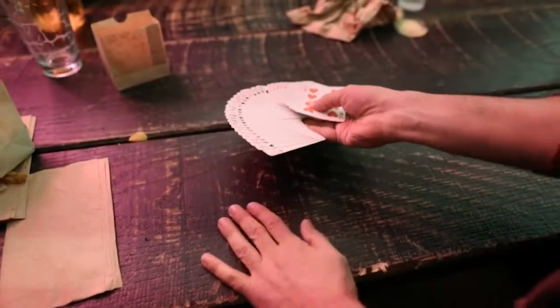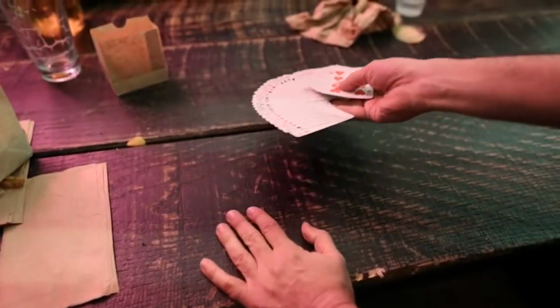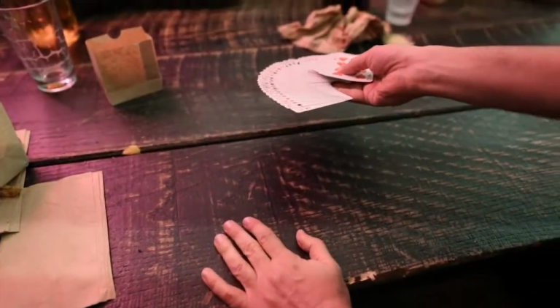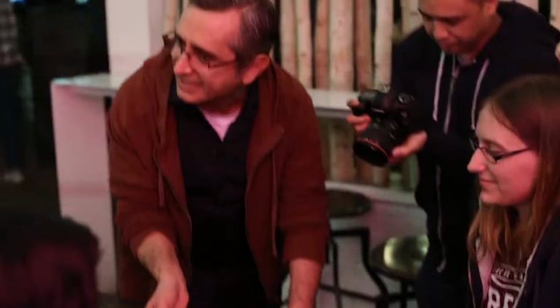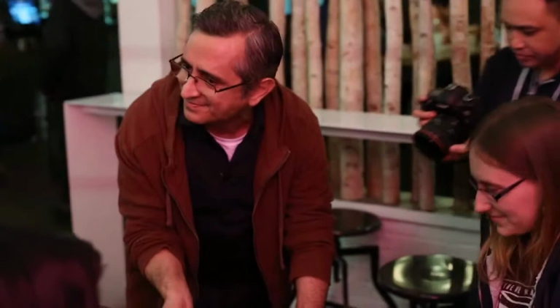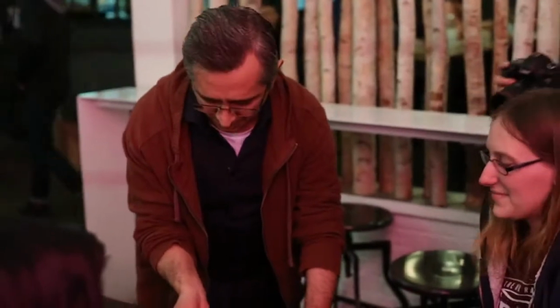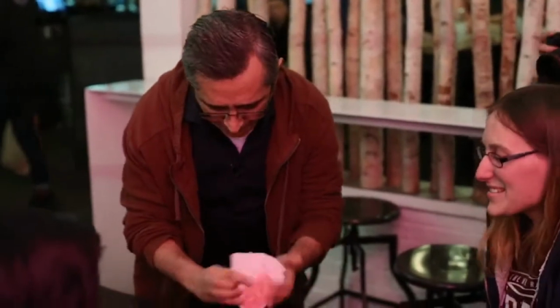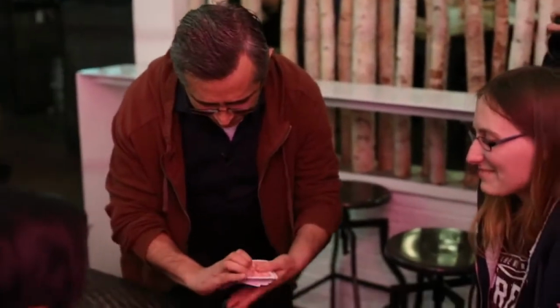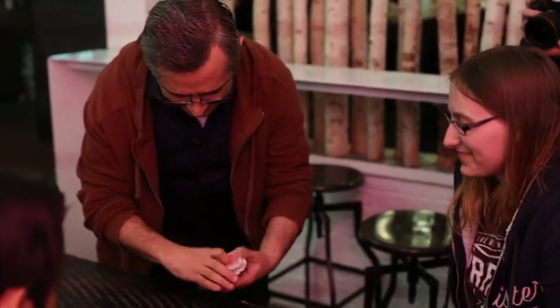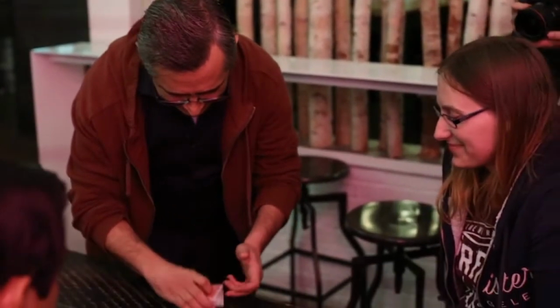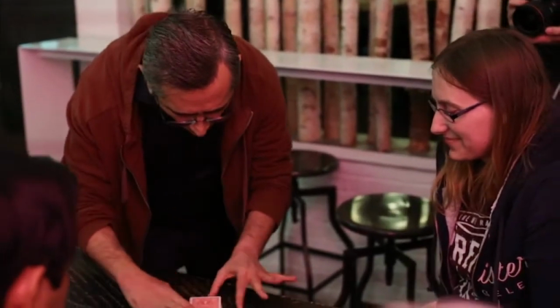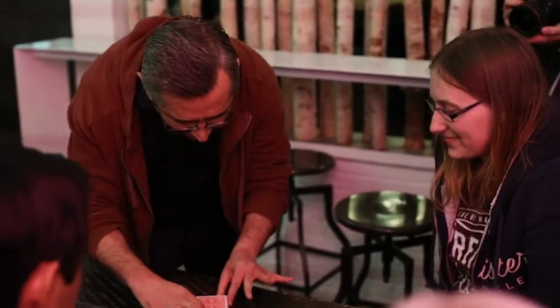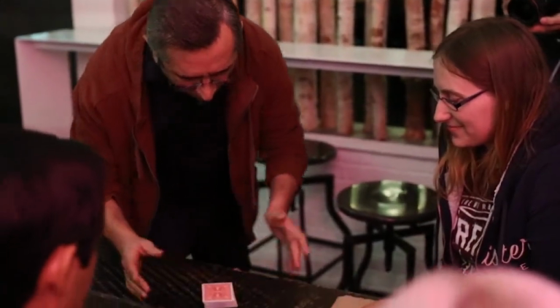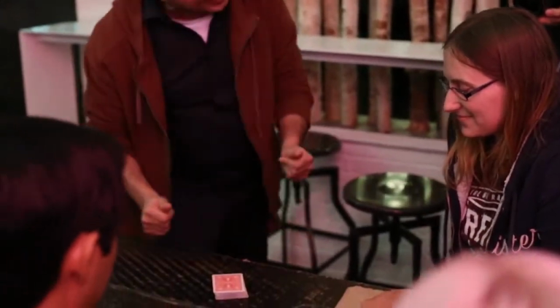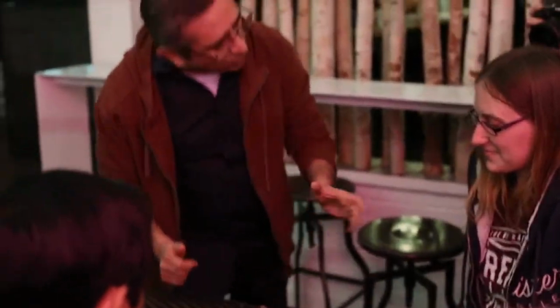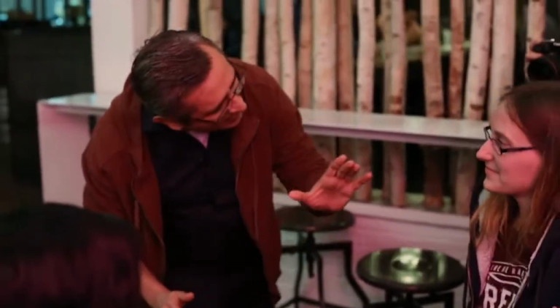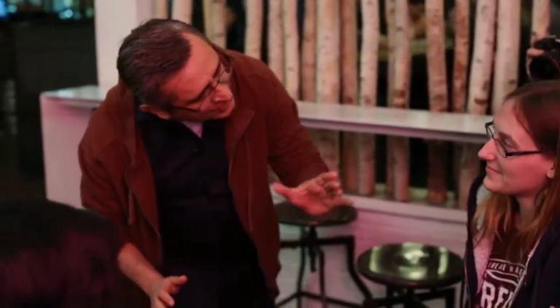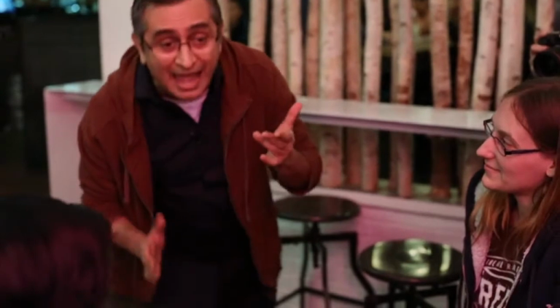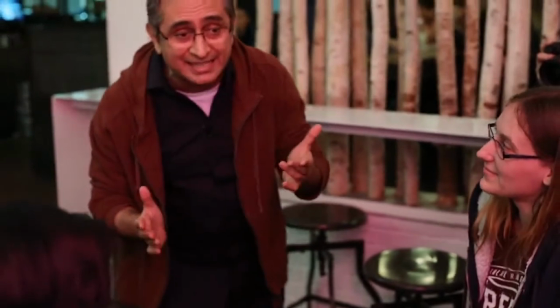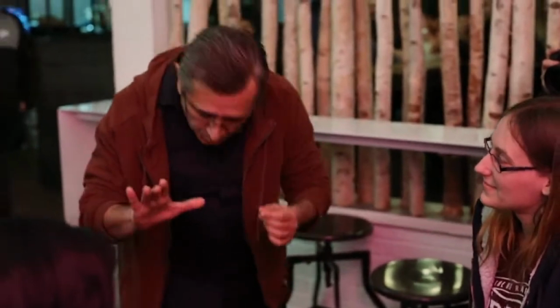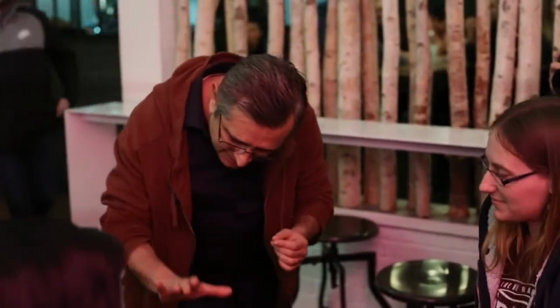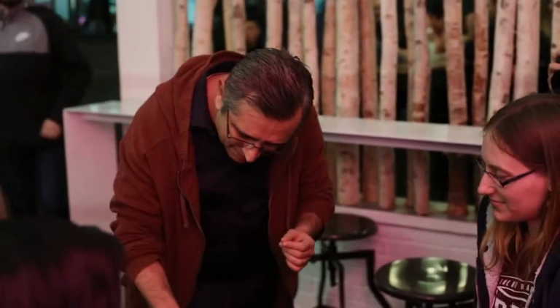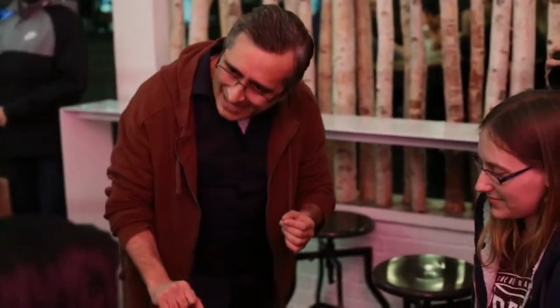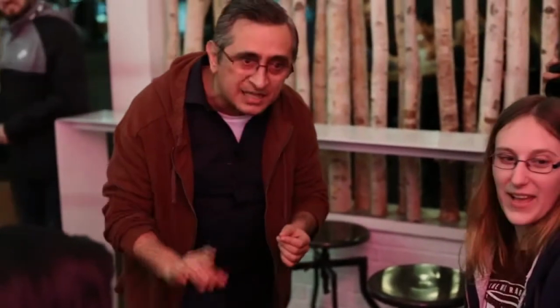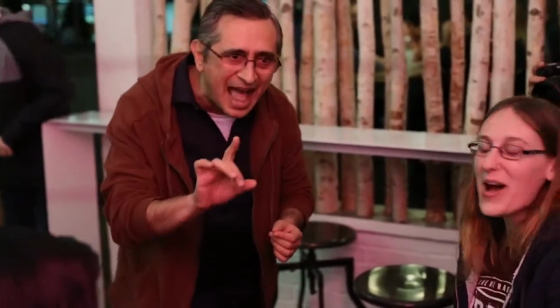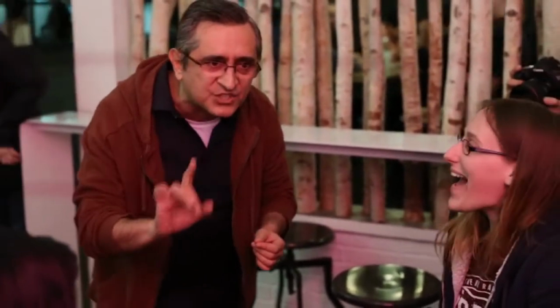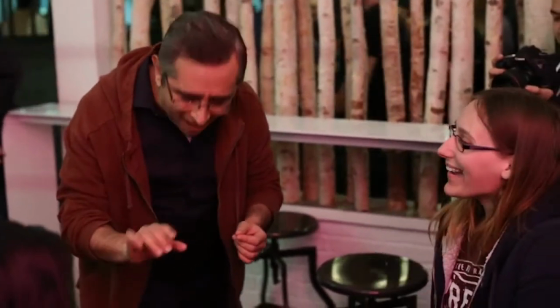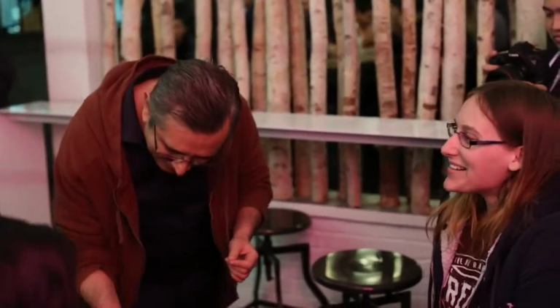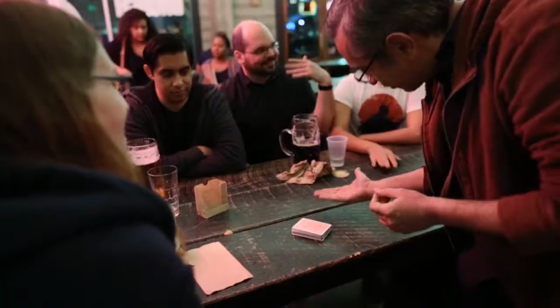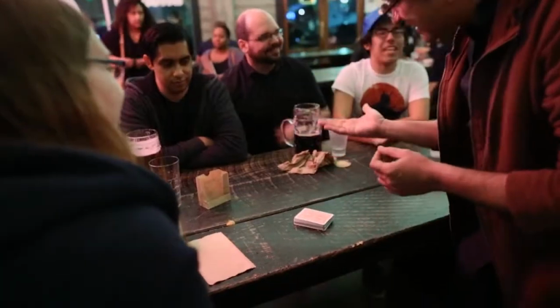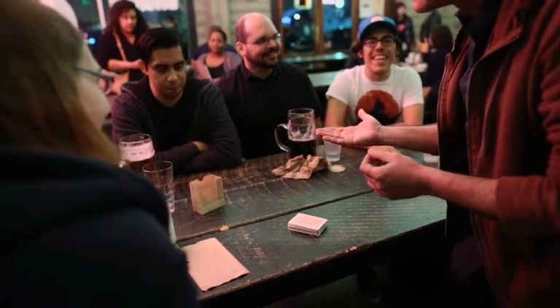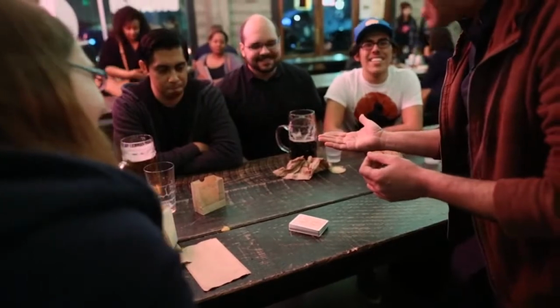Are you ready for the moment of magic? Alright, here we go. Like oil and water, the red is so heavy it drops to the bottom of the deck; the black is so light that it rises to the top of the deck.